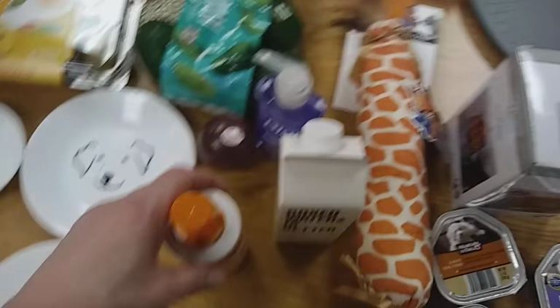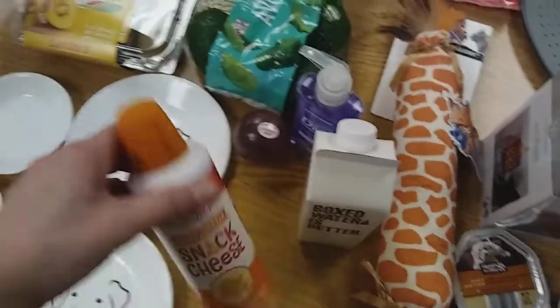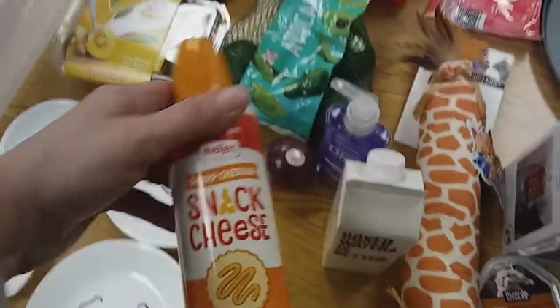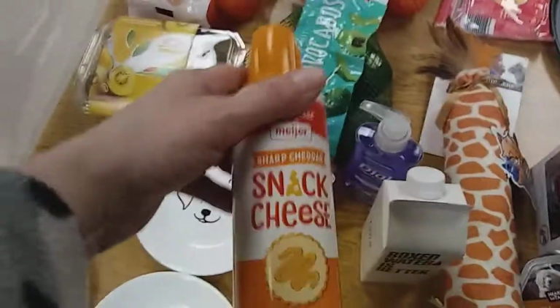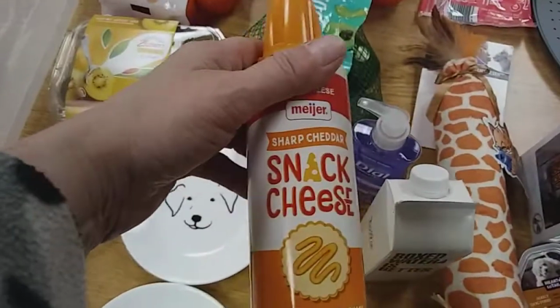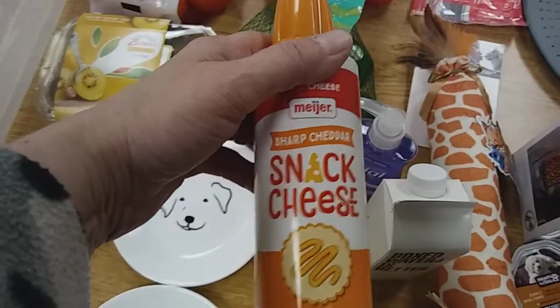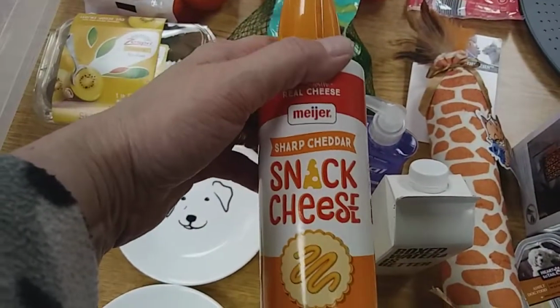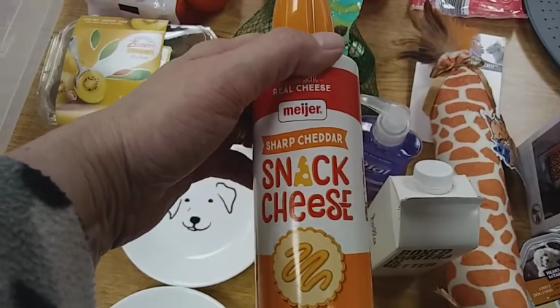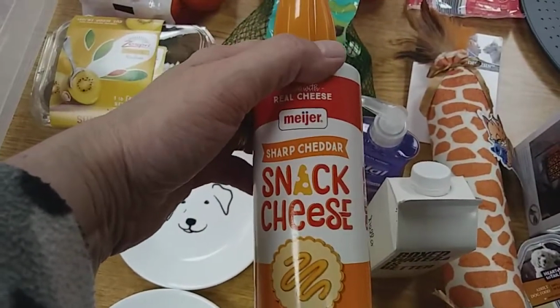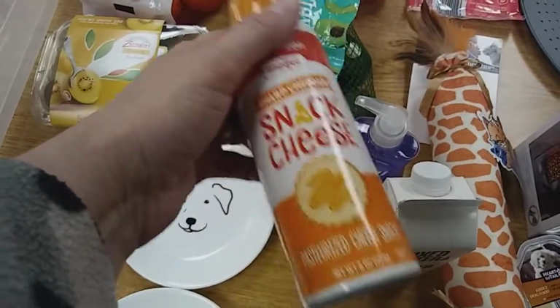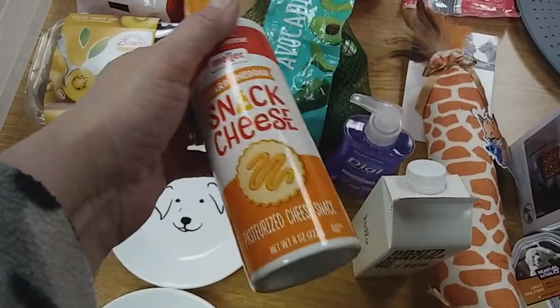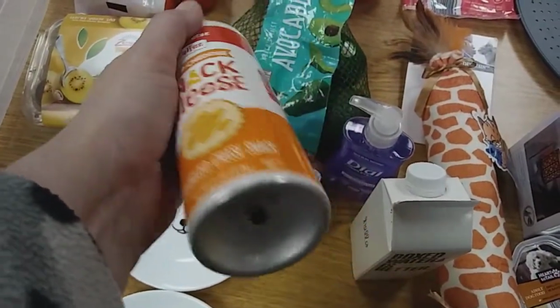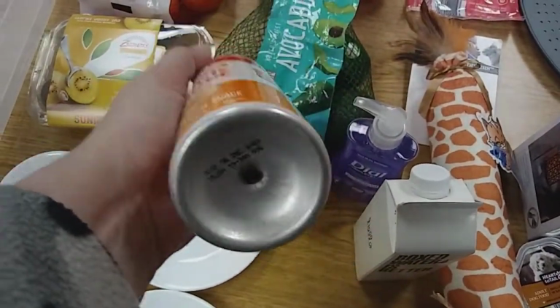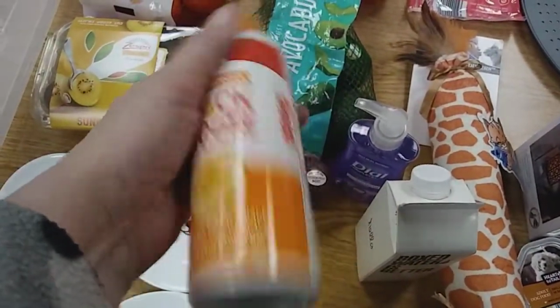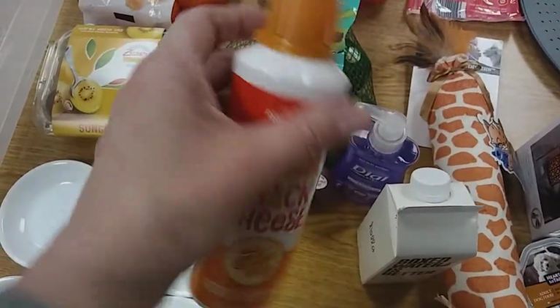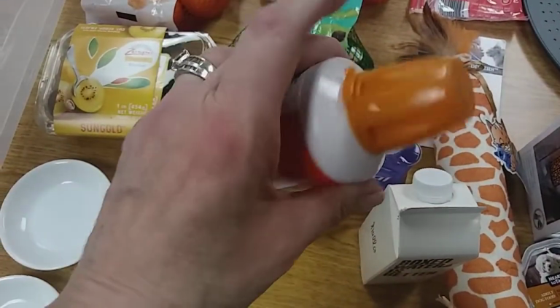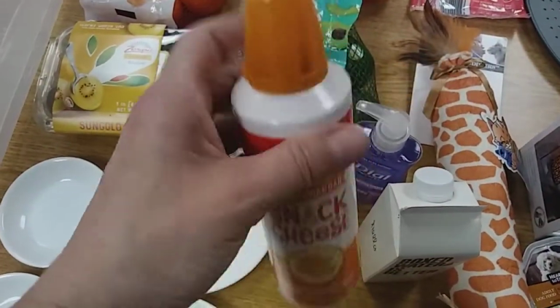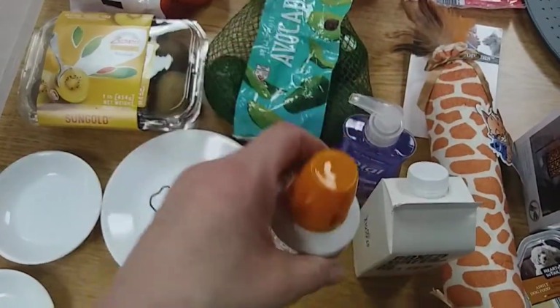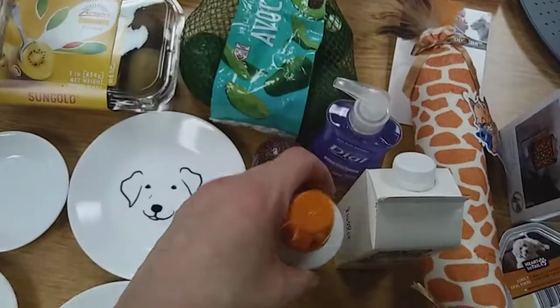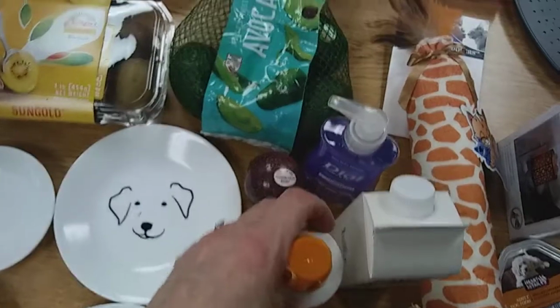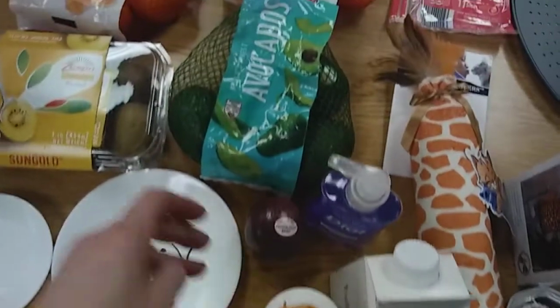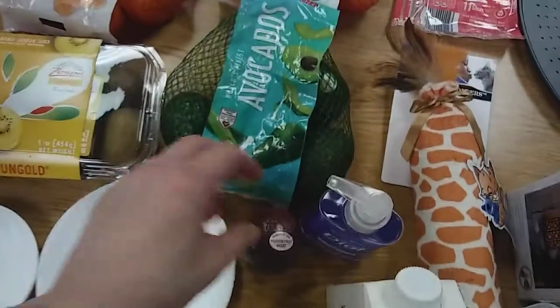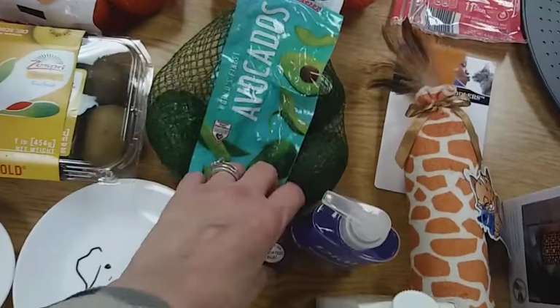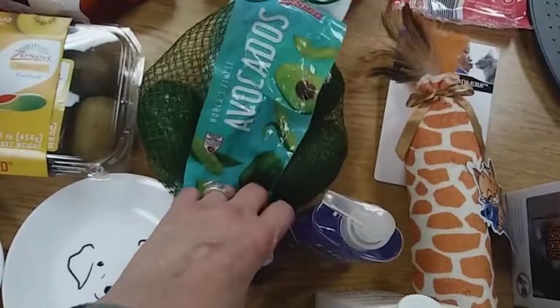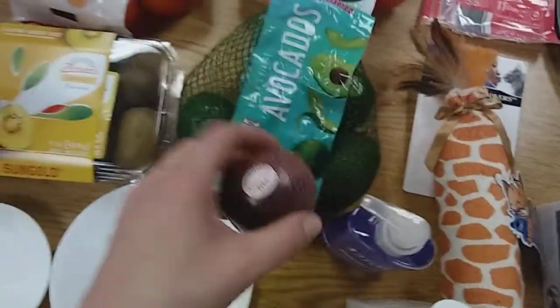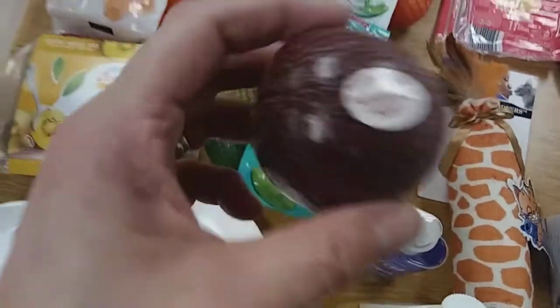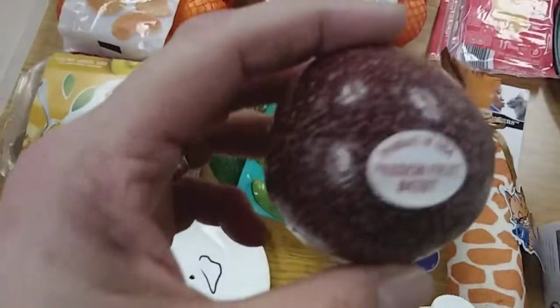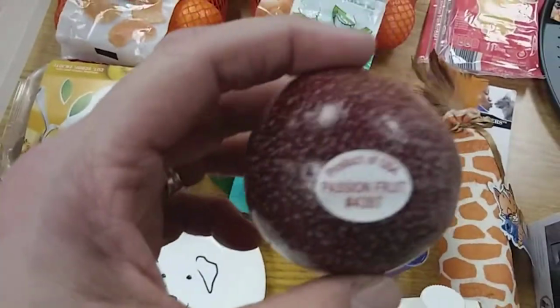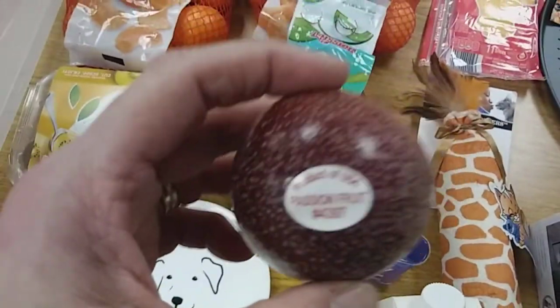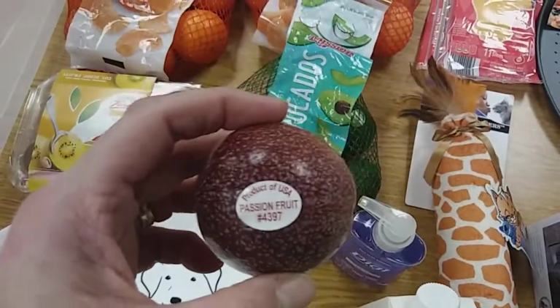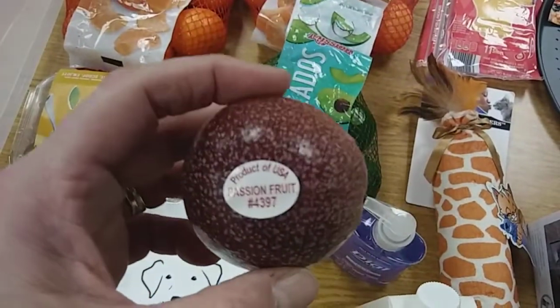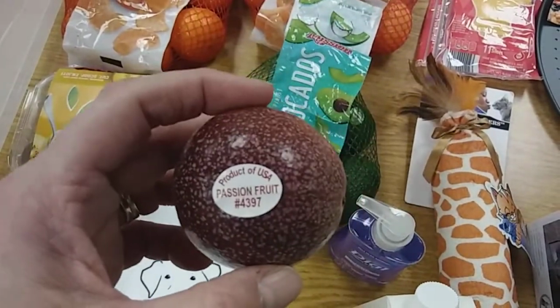I picked up some cheese, snack cheese here for crackers, potato chips. Passion fruit — picked that up. I'm going to give that a try.